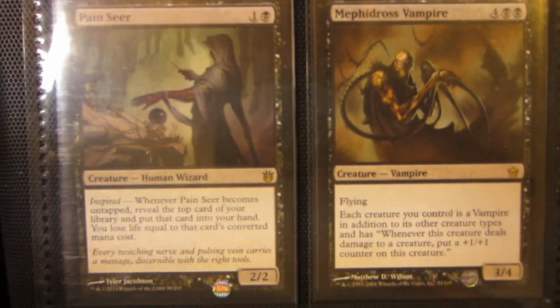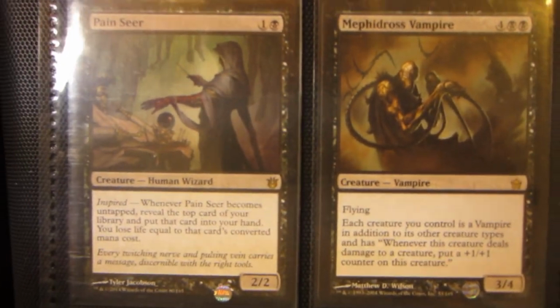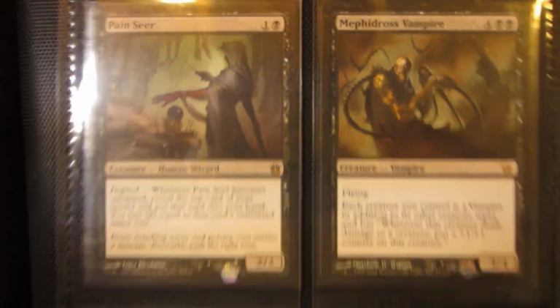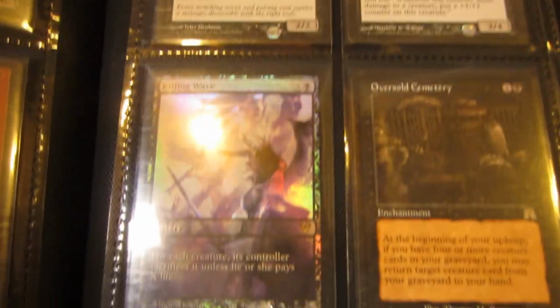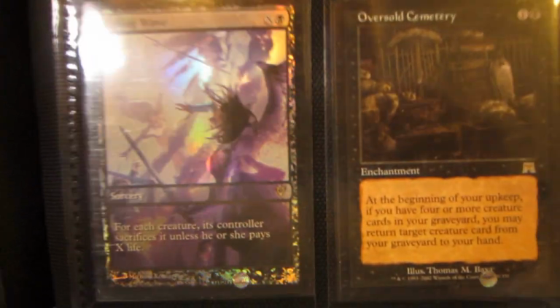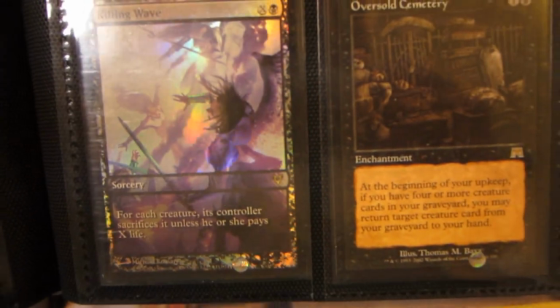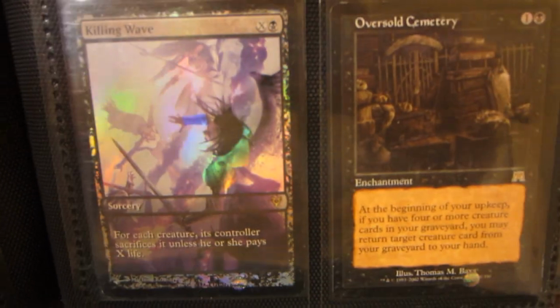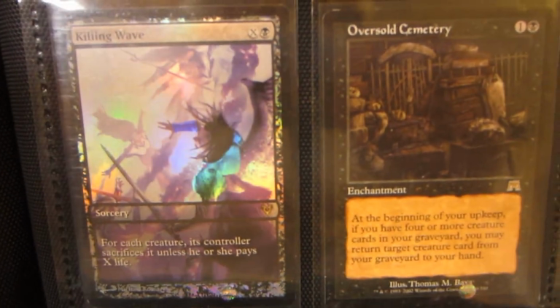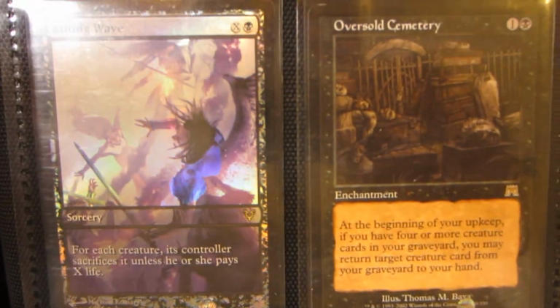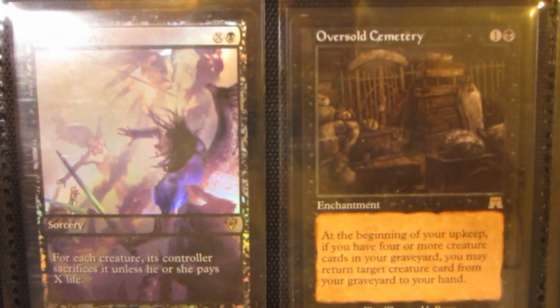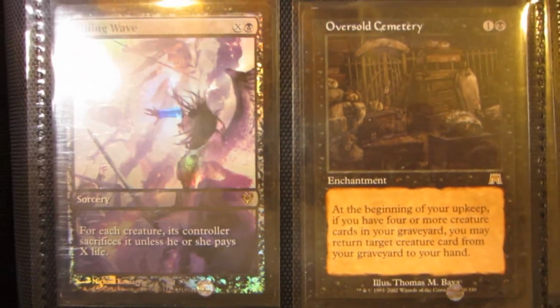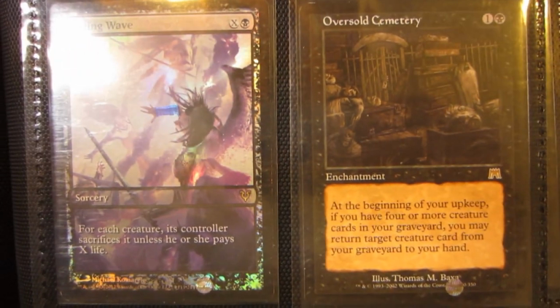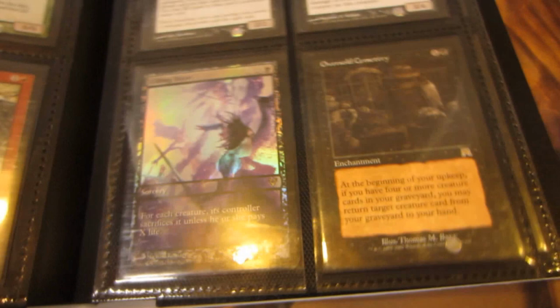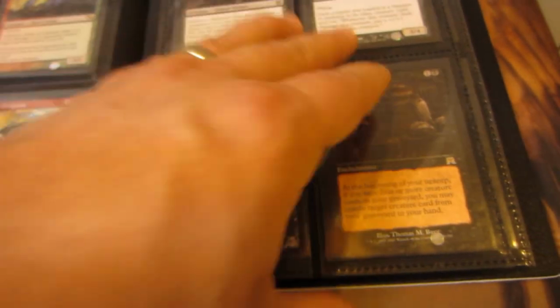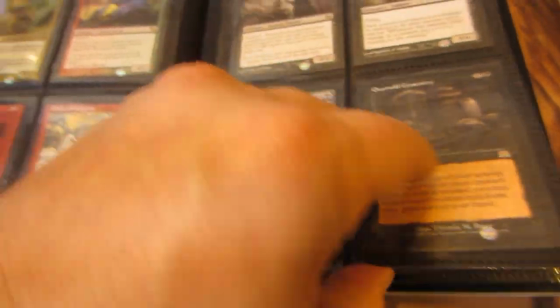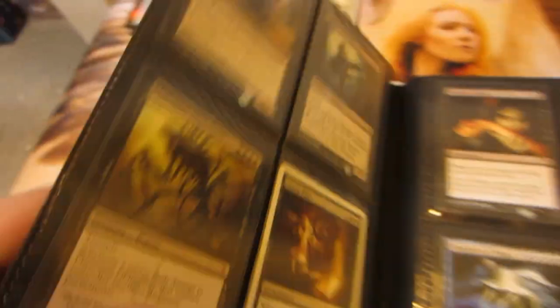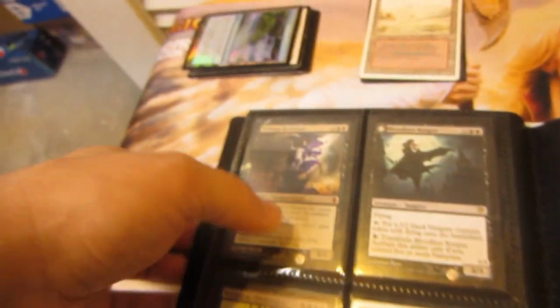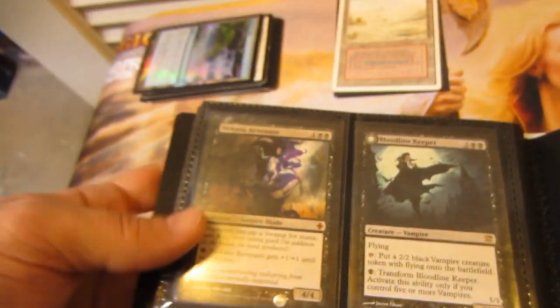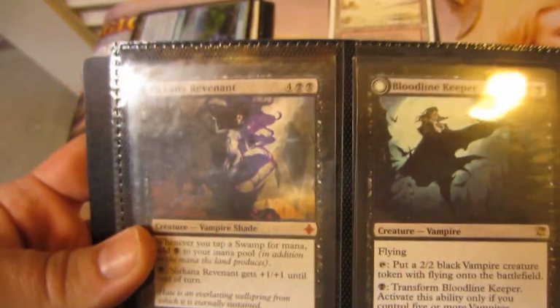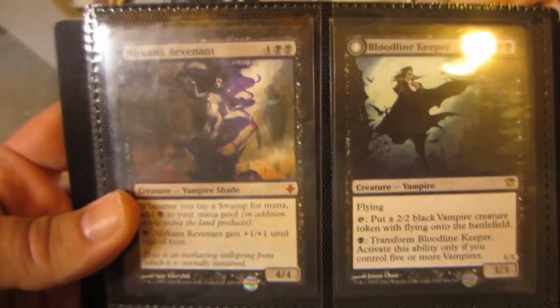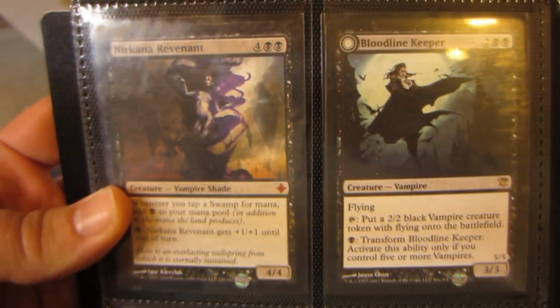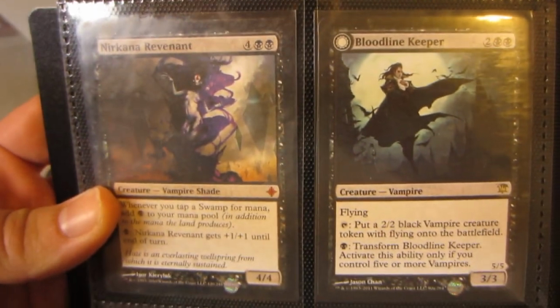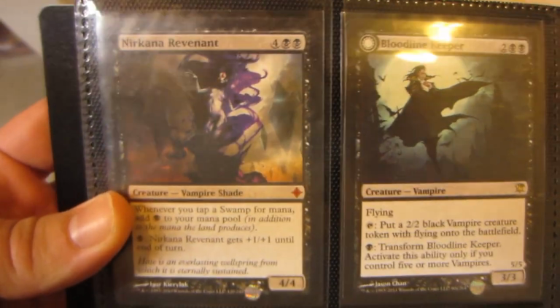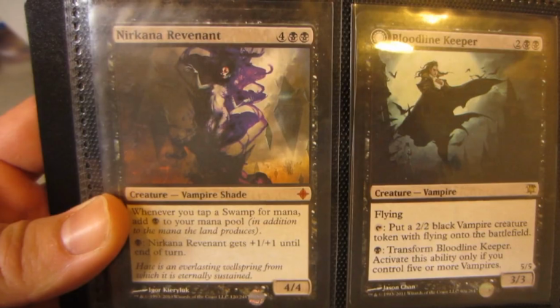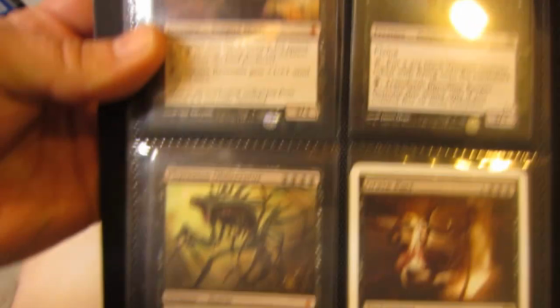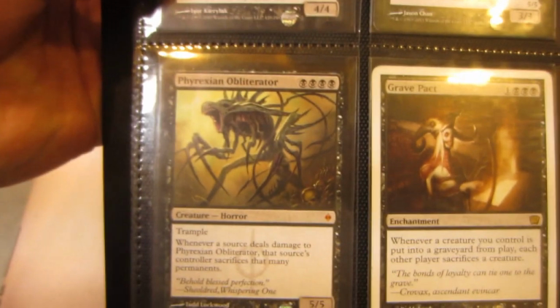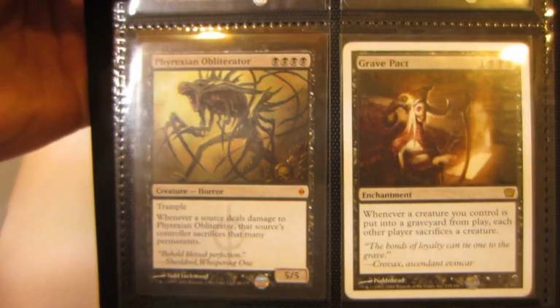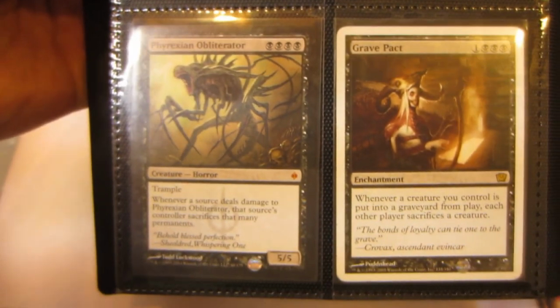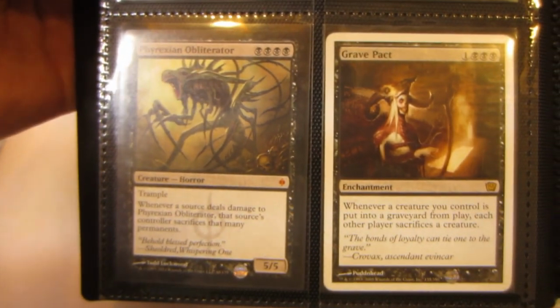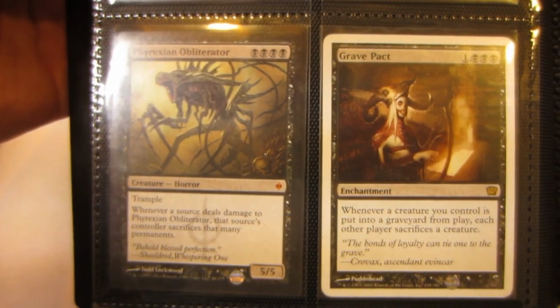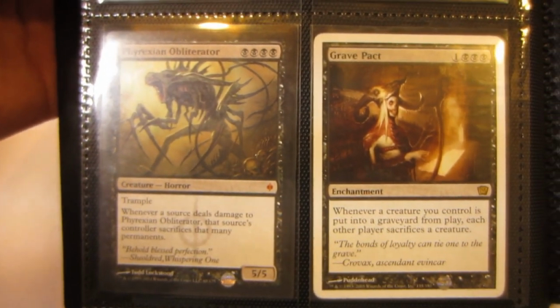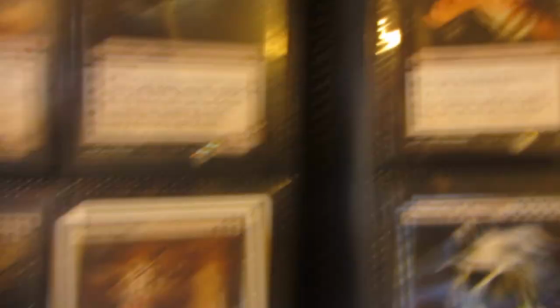Squee's from original Mercadian Masks. Got a Pain Seer, Mephidross Vampire, a Full Art Foil Killing Wave, Oversold Cemetery — that might be SP. Nirkana Revenant and Bloodline Keeper, Phyrexian Obliterator, and a Grave Pact from 9th Edition.